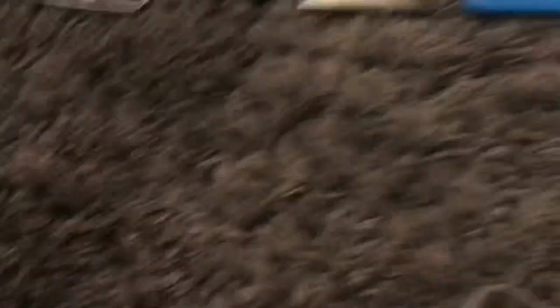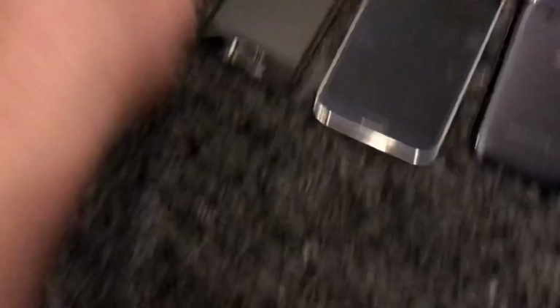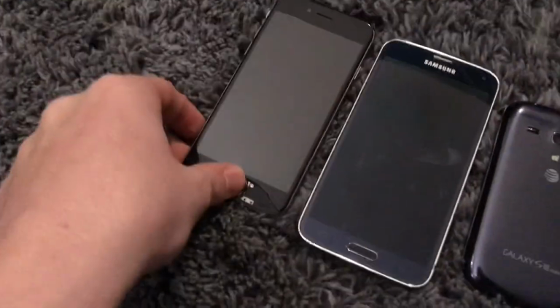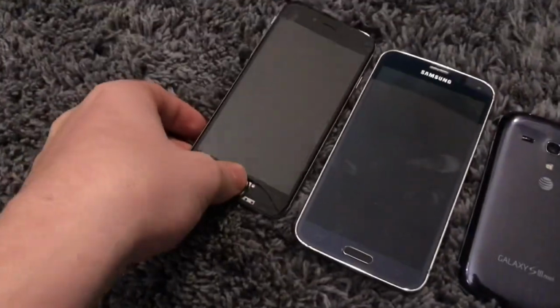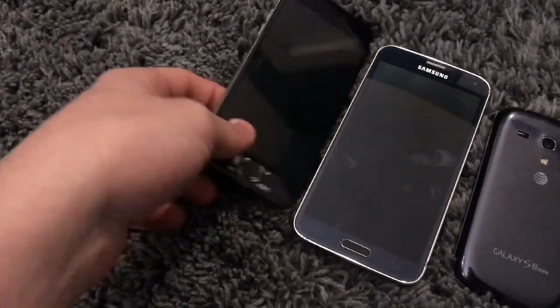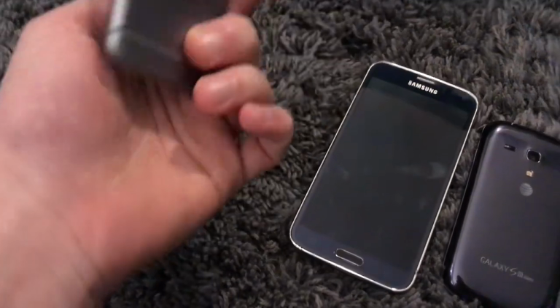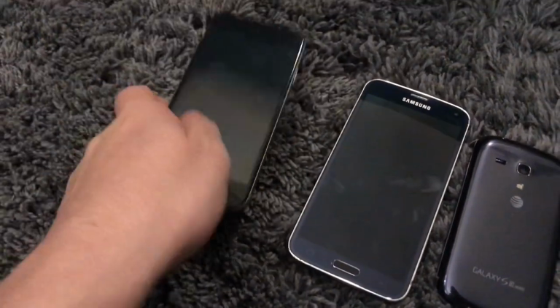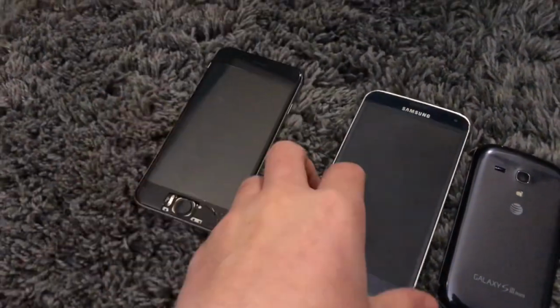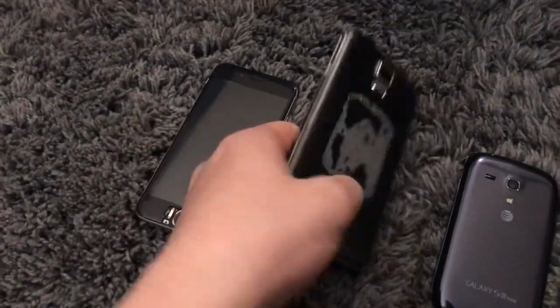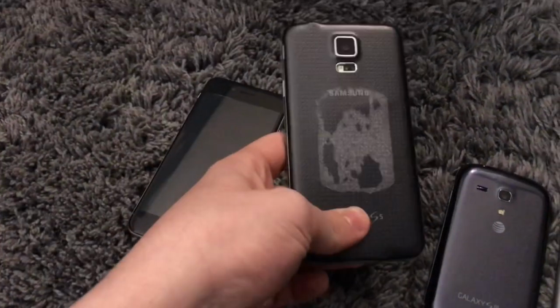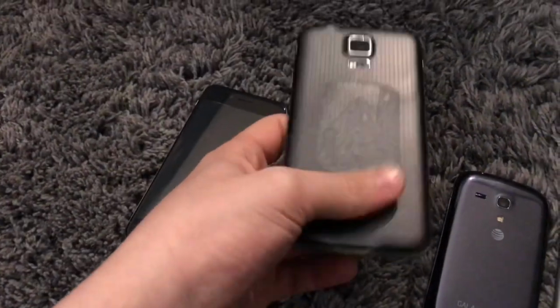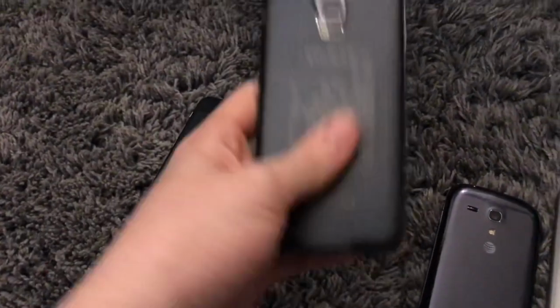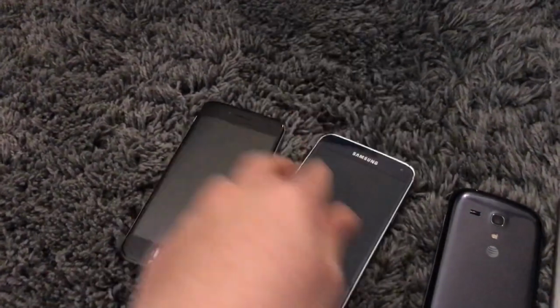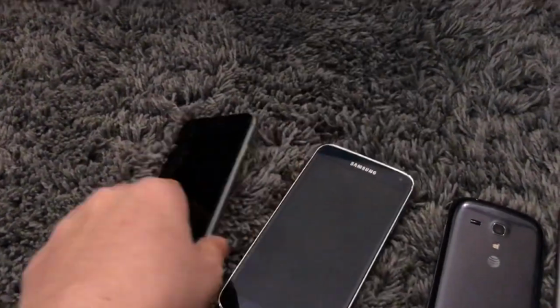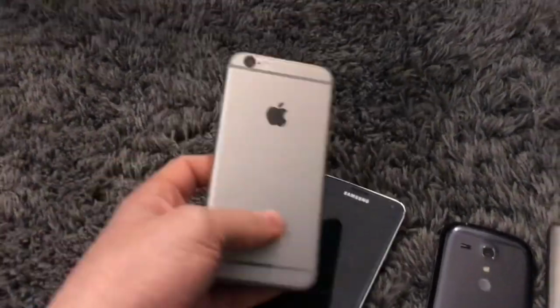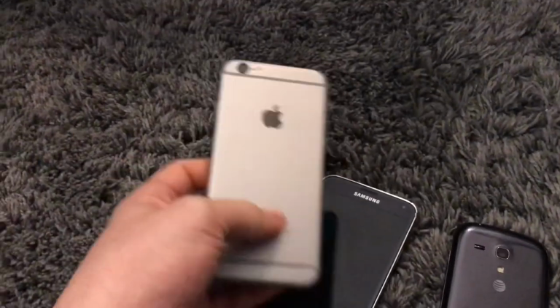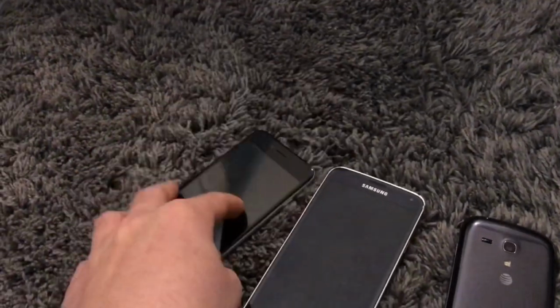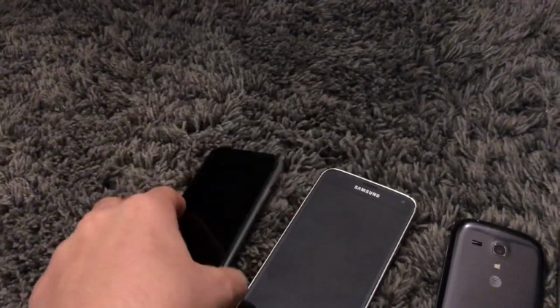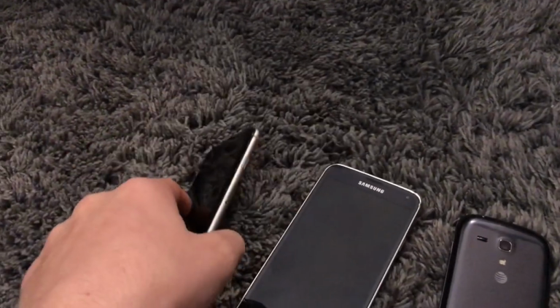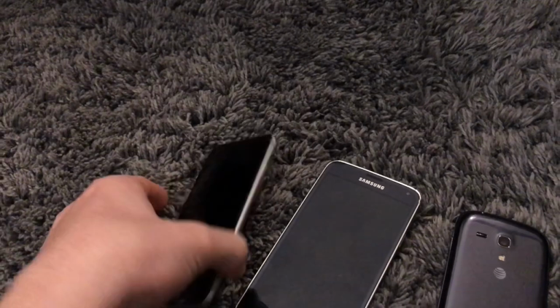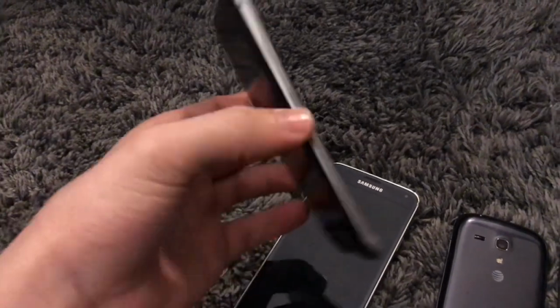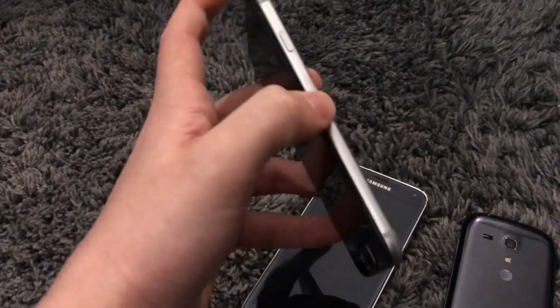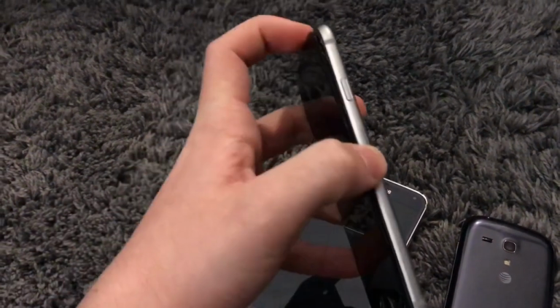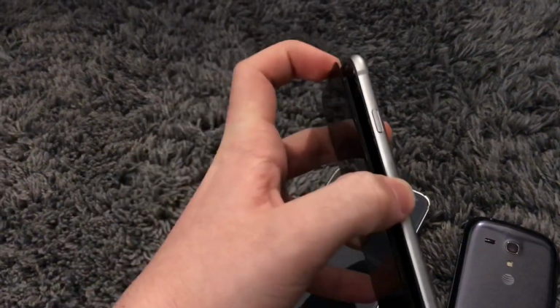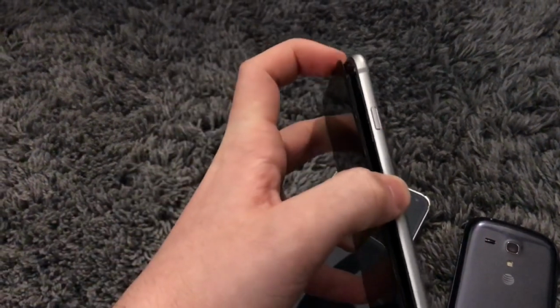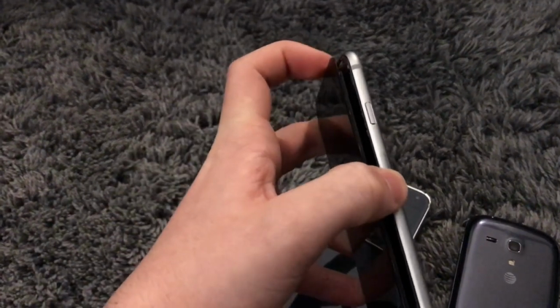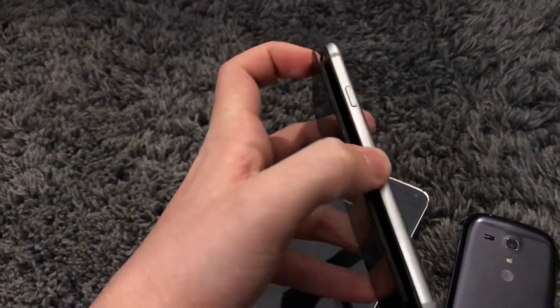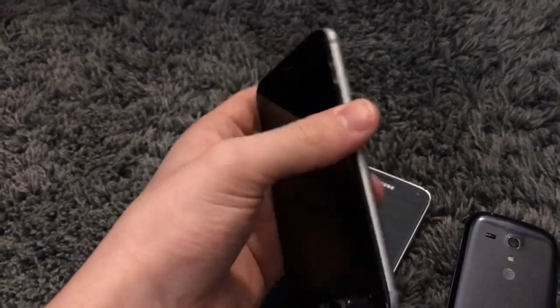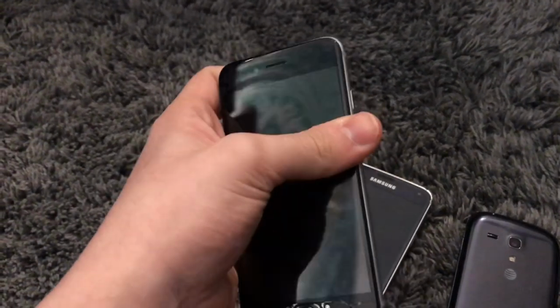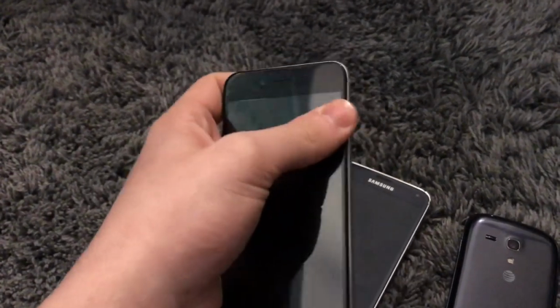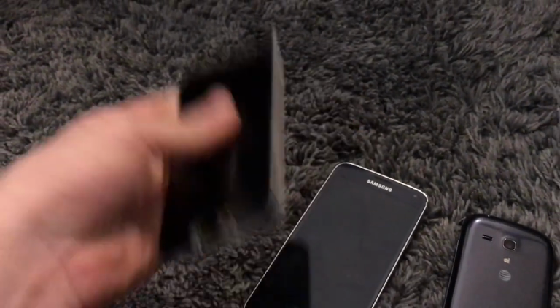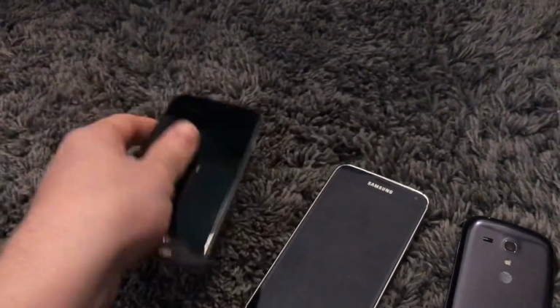Starting off with these two — obviously these don't work. Bad AMOLED here, and this is horridly water damaged. They're both getting drop tested, even though this has a crappy replacement screen that's falling off. Whatever.